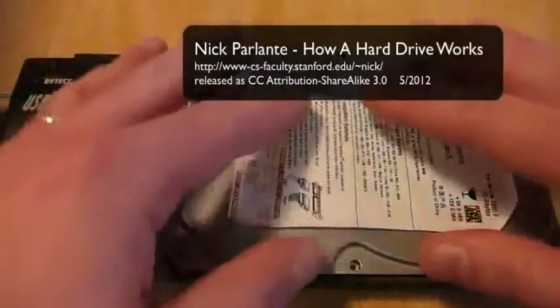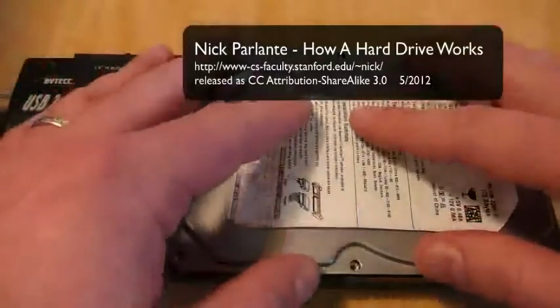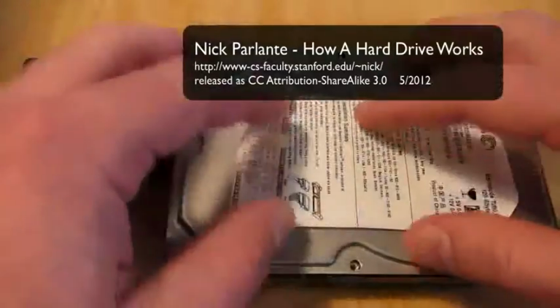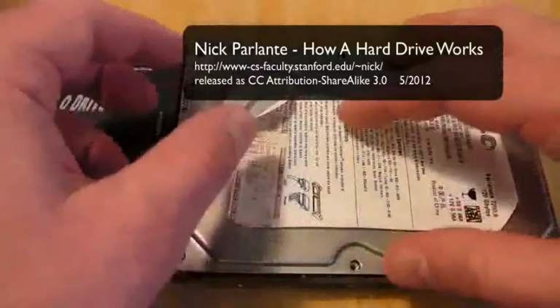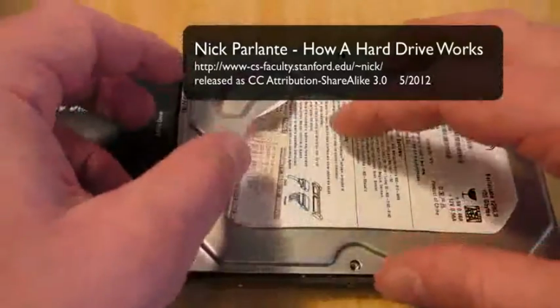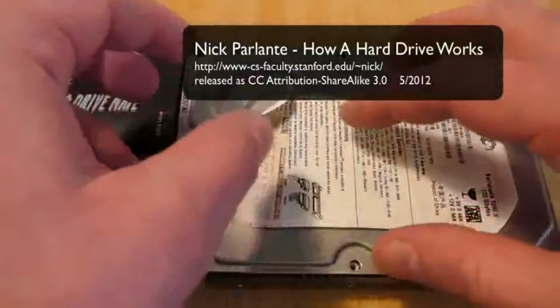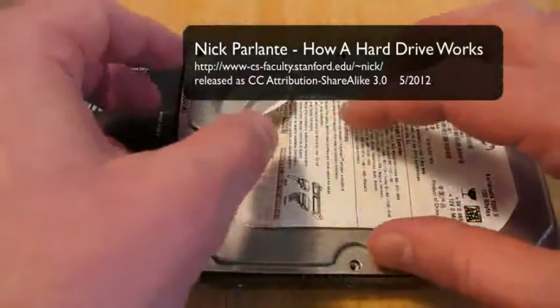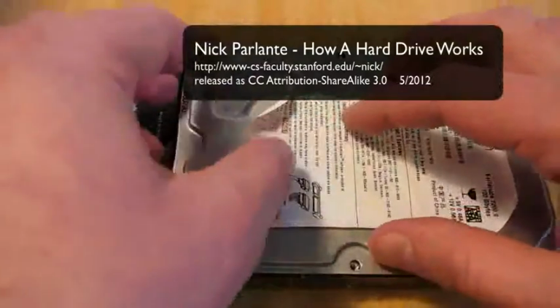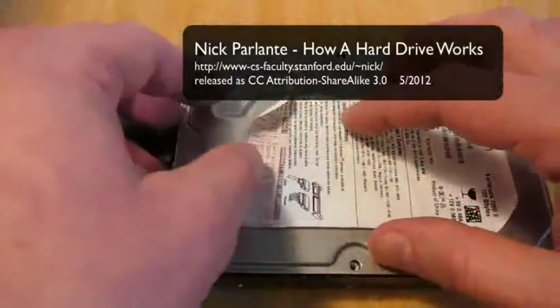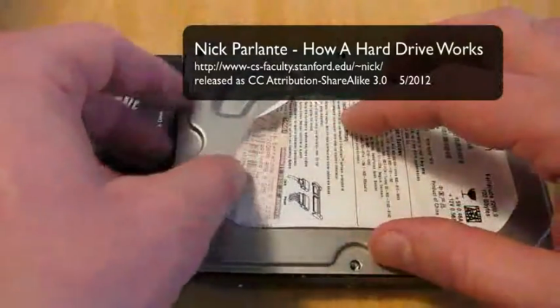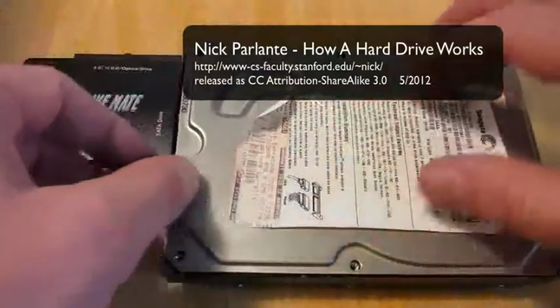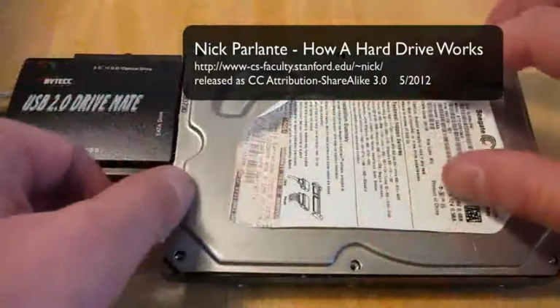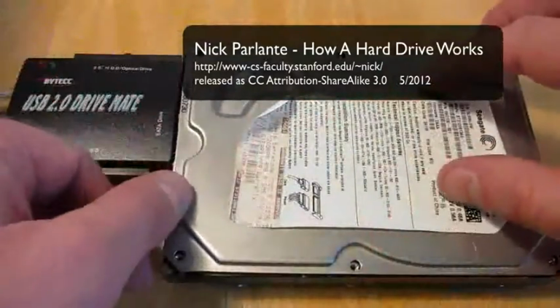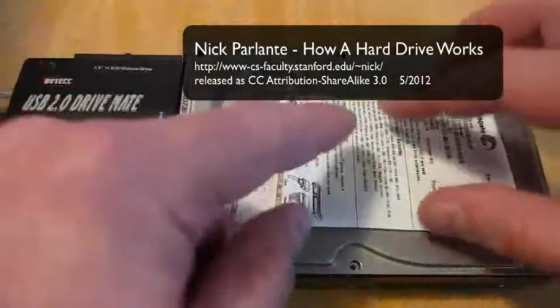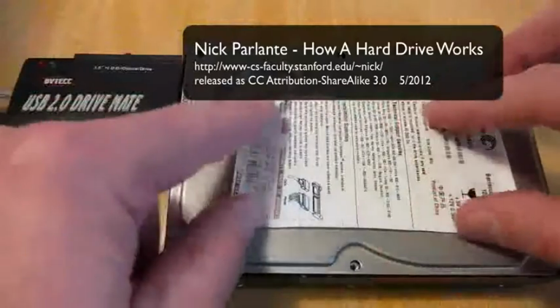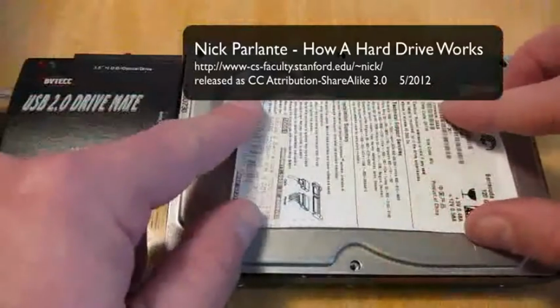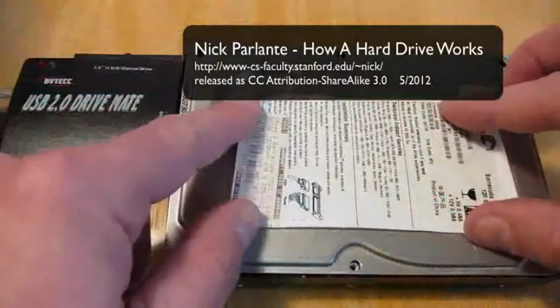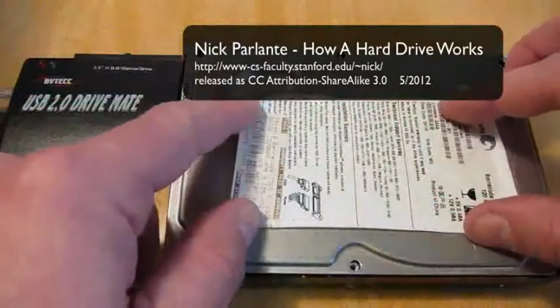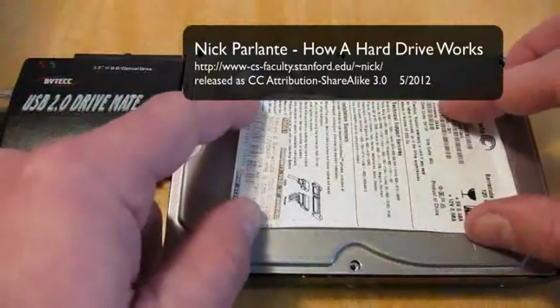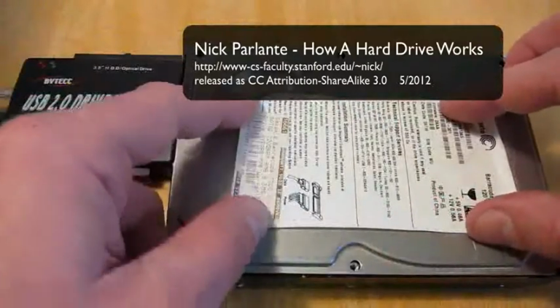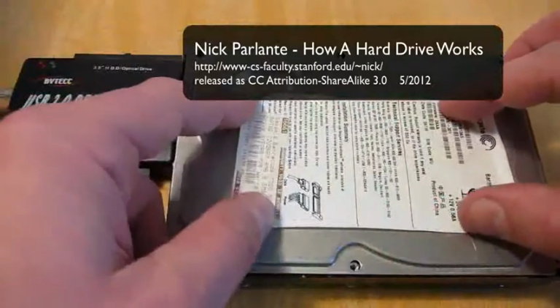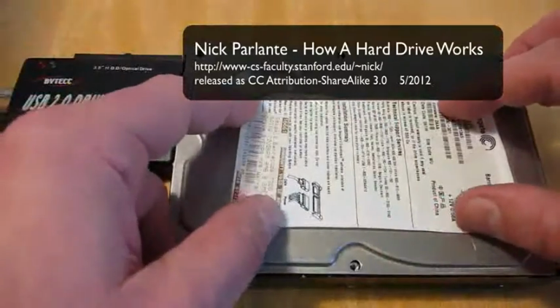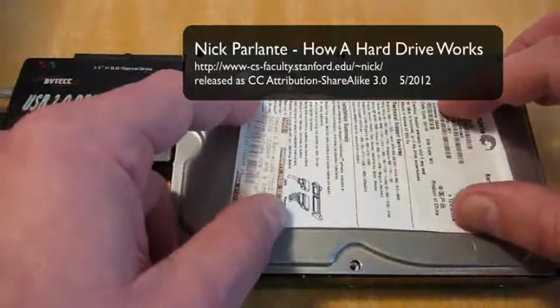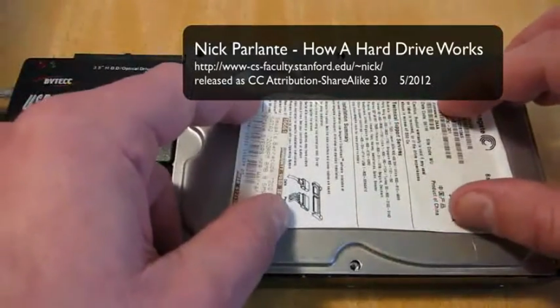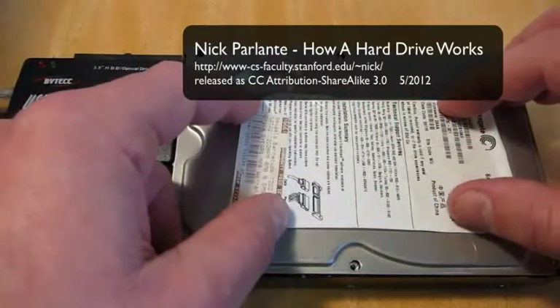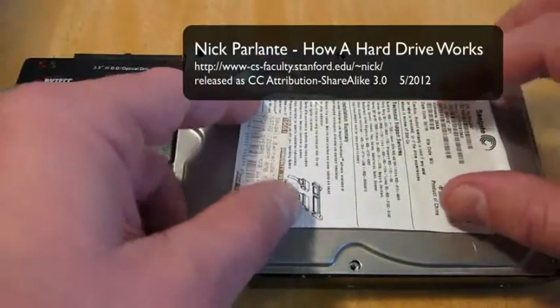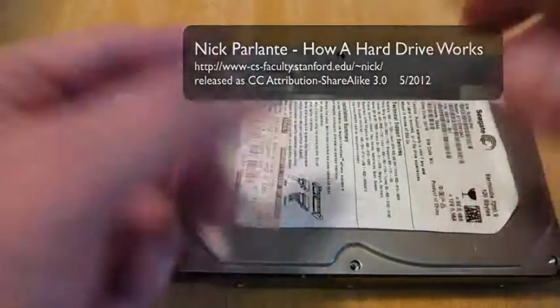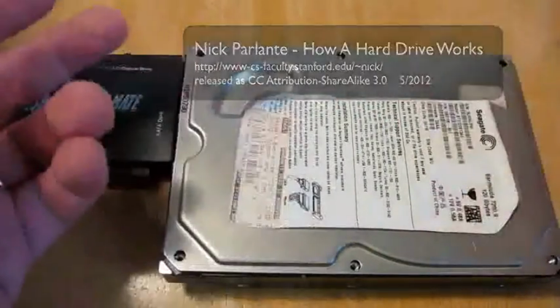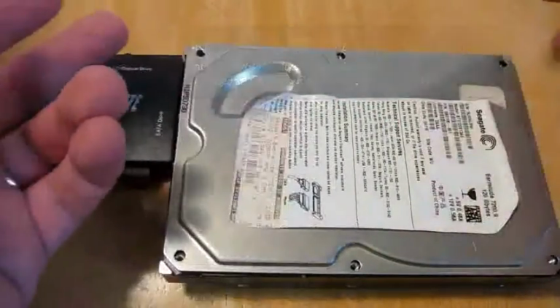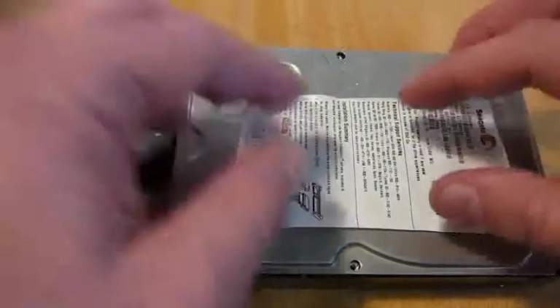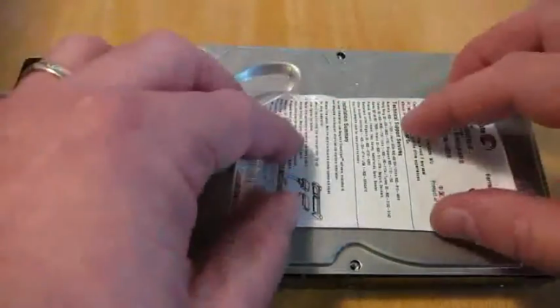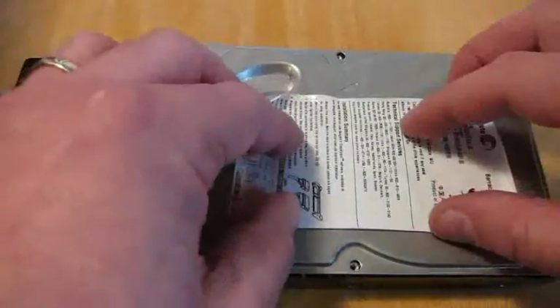Hi, my name is Nick Parlante and this is a video about how hard drives work. So when you save a file or an image or something on a computer, how does that work? Where does it go?